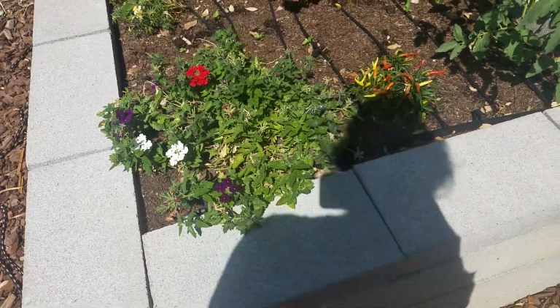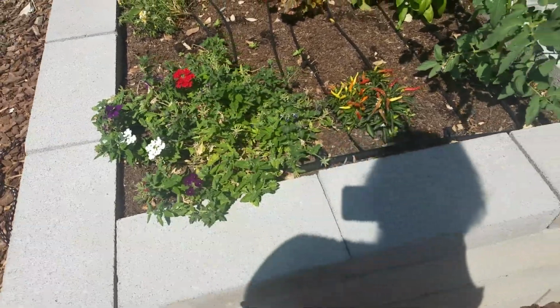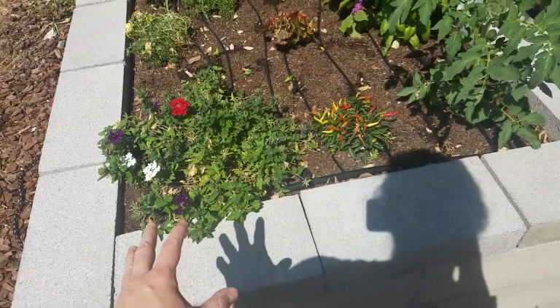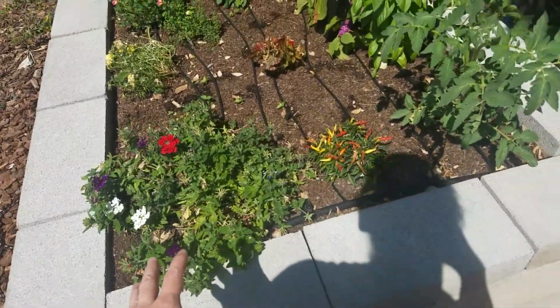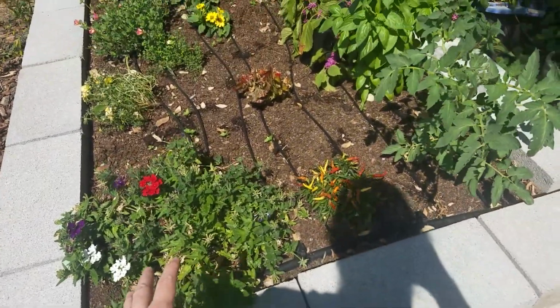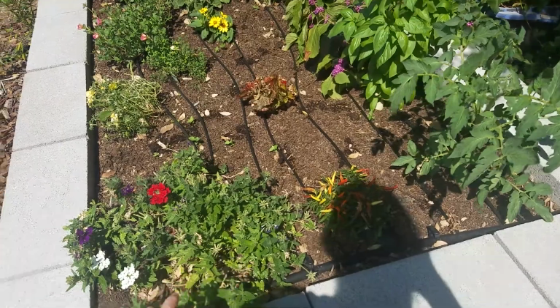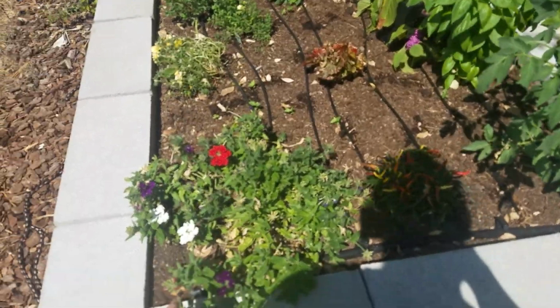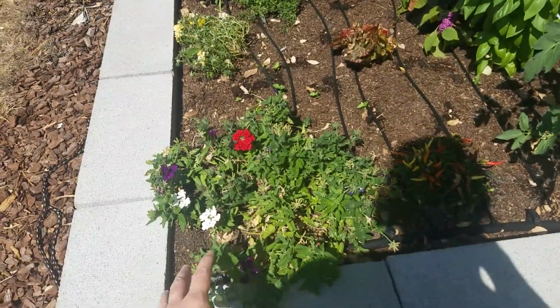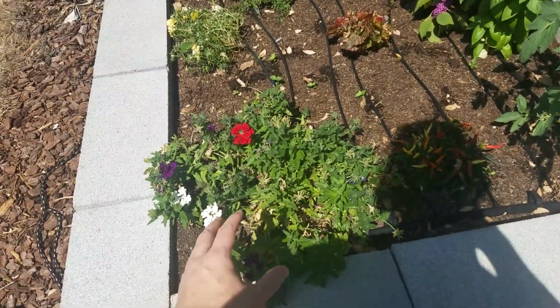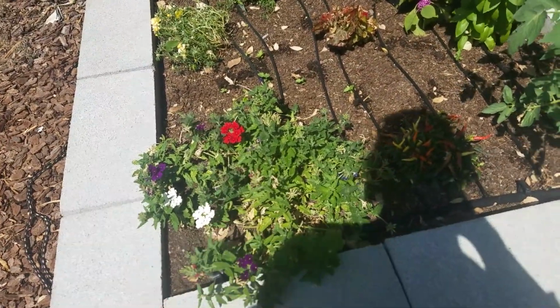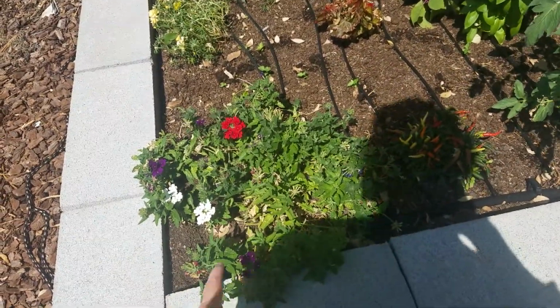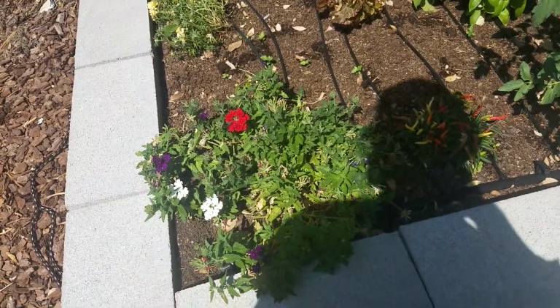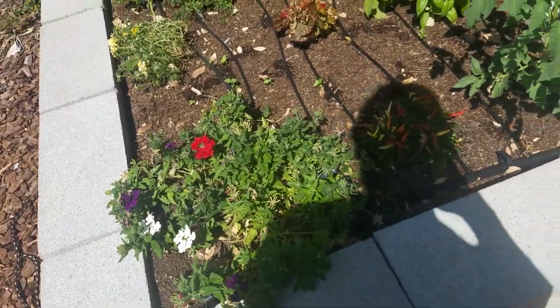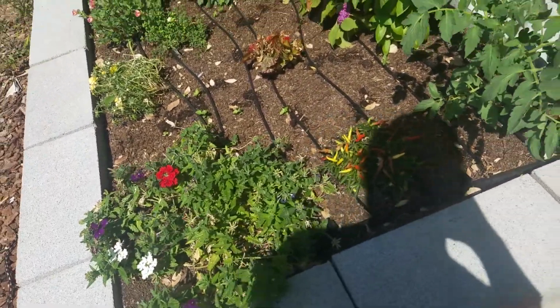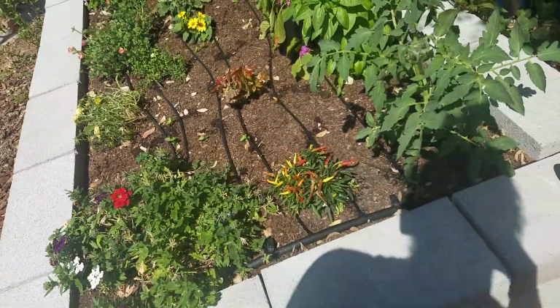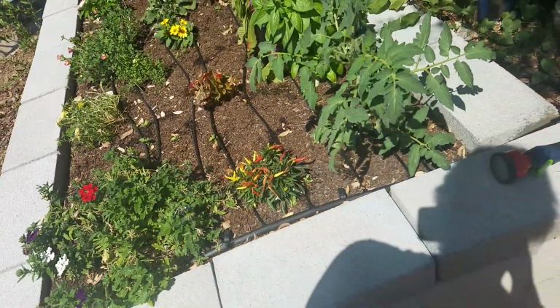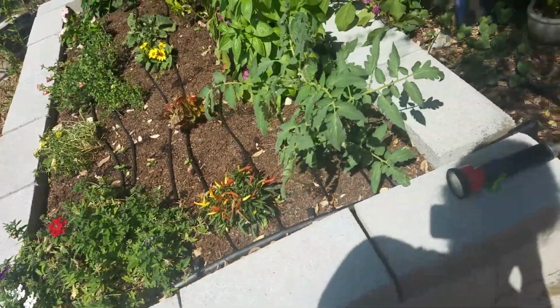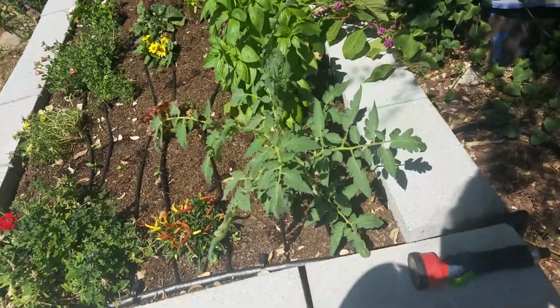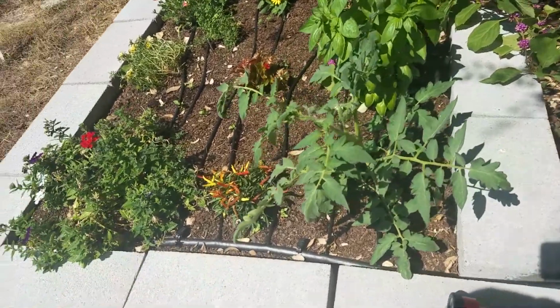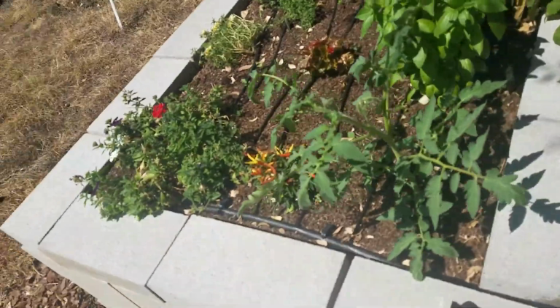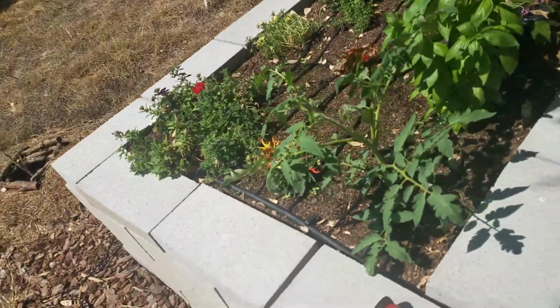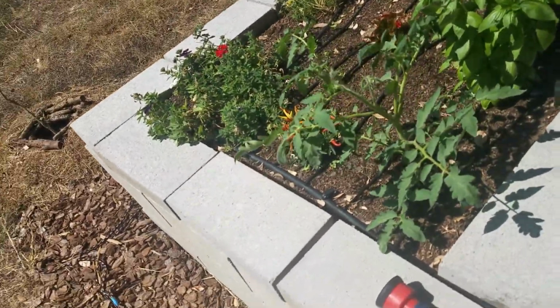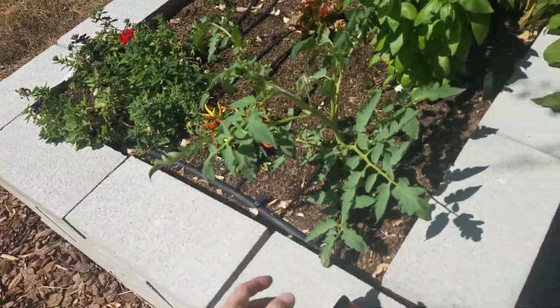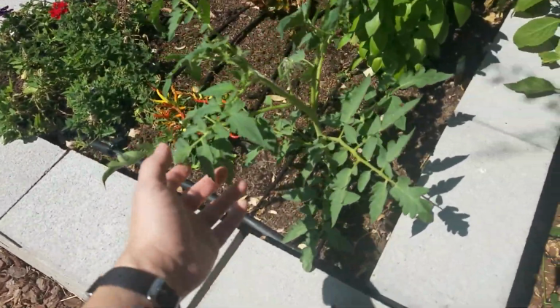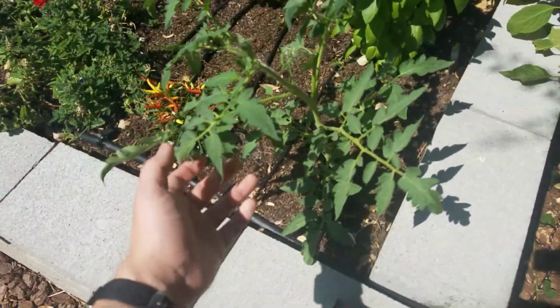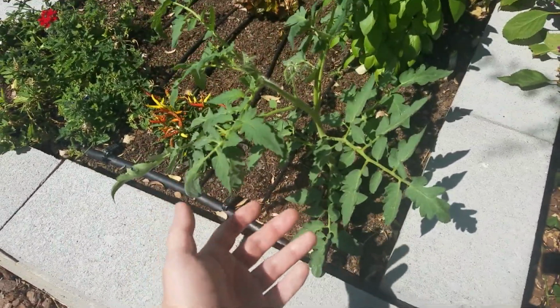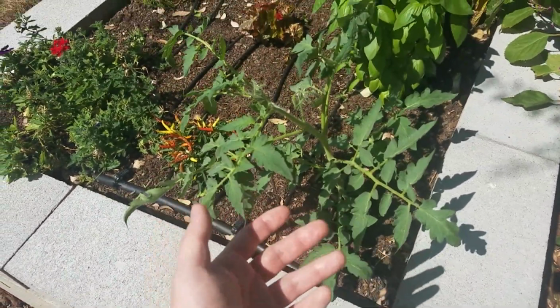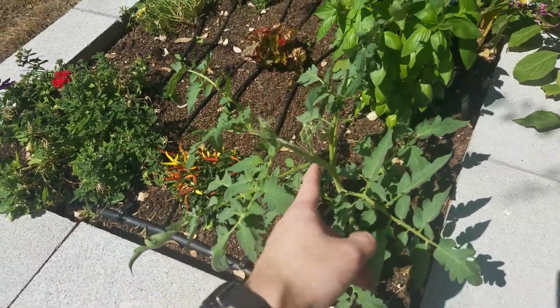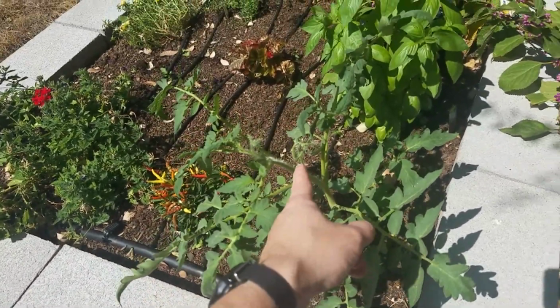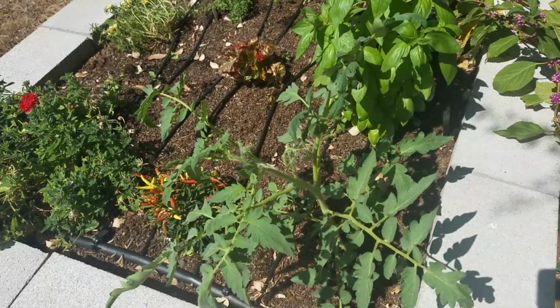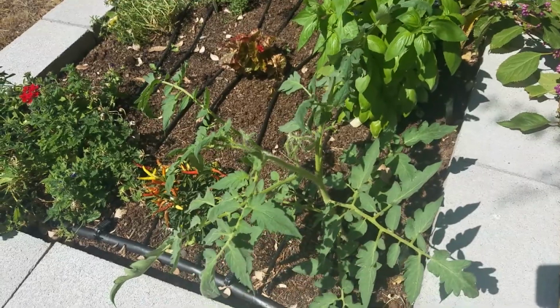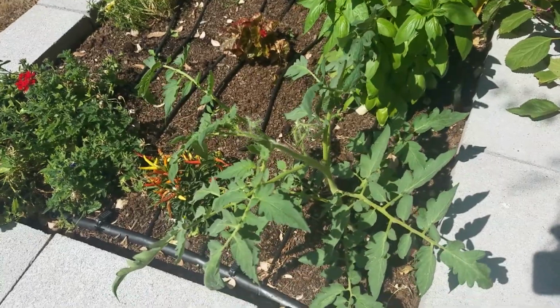I actually haven't watered very much recently, so they'll perk up better tomorrow. But mostly three plants I want to show you. The tomato has grown in size quite a bit — it's got a lot of flower heads started on it.